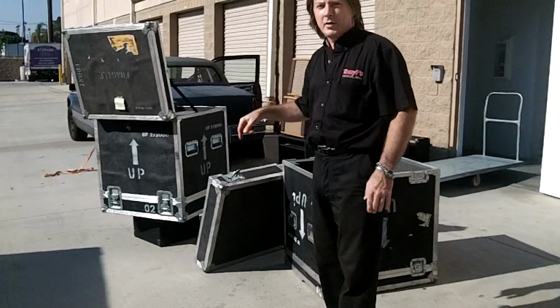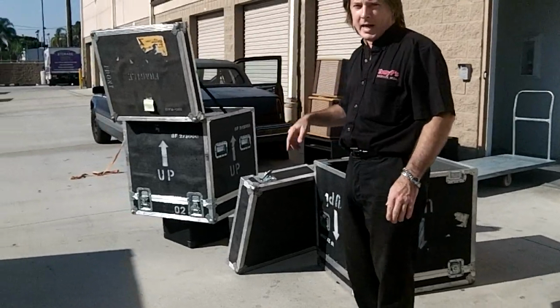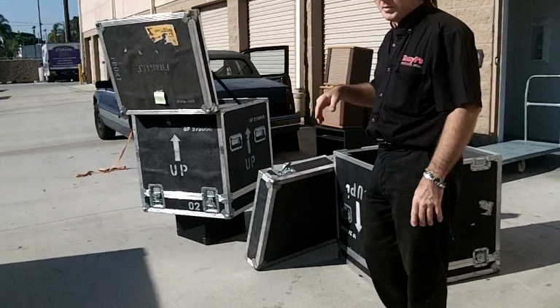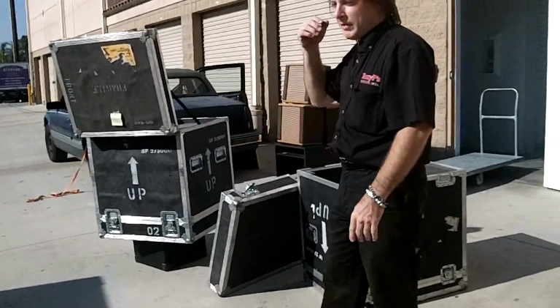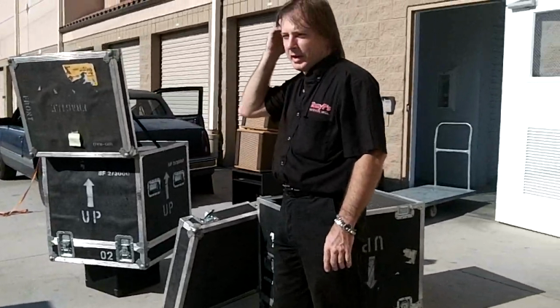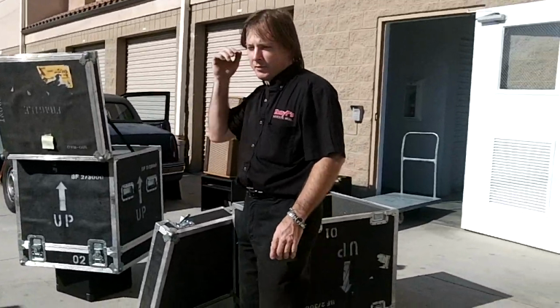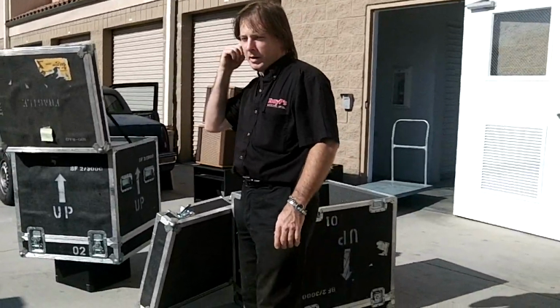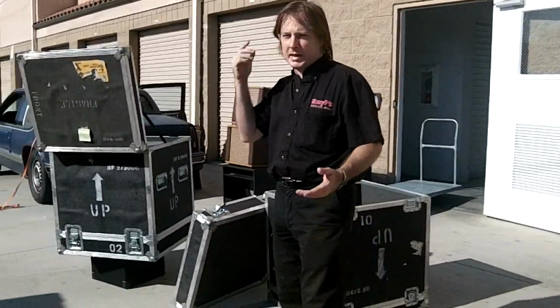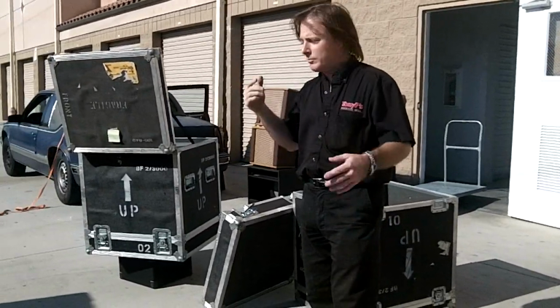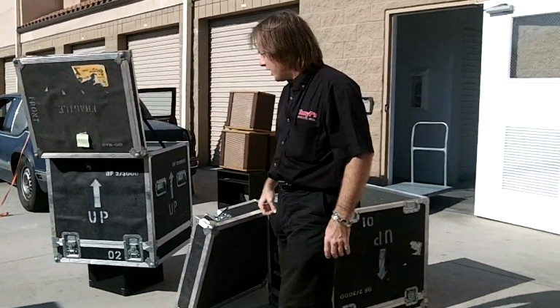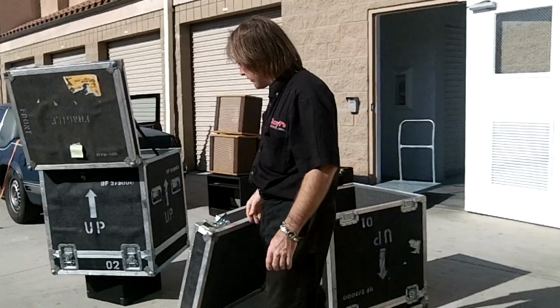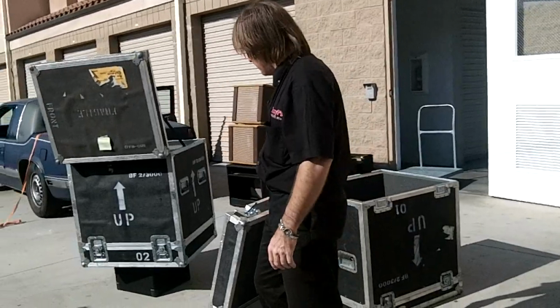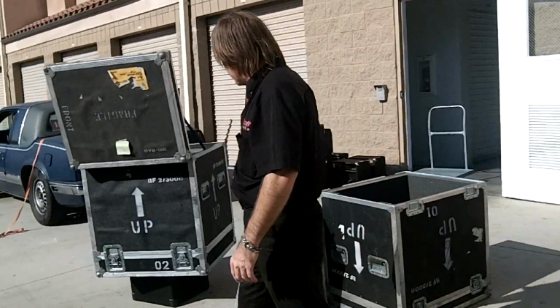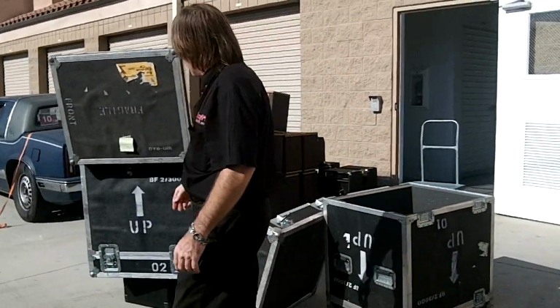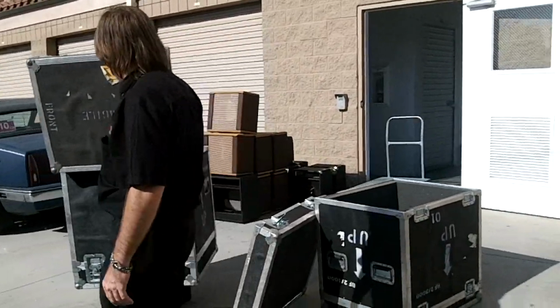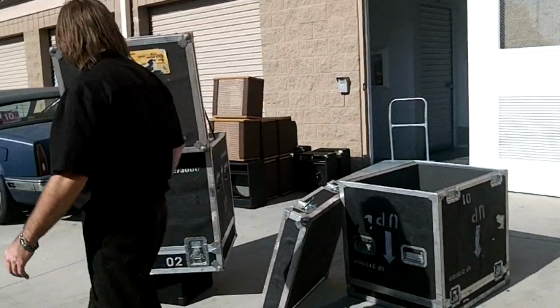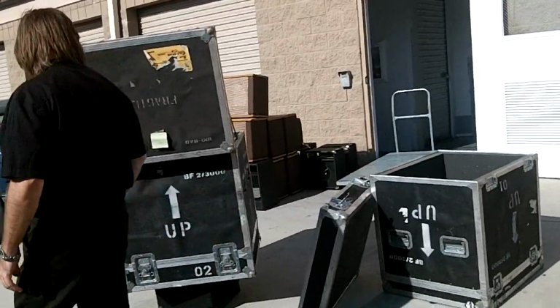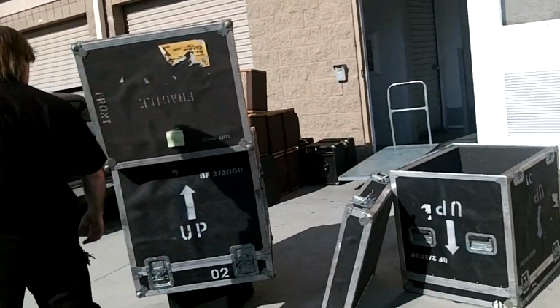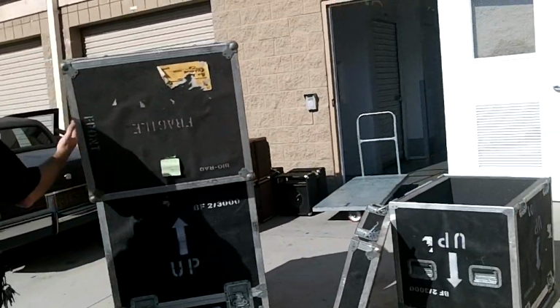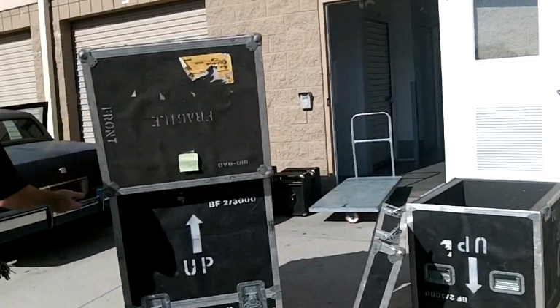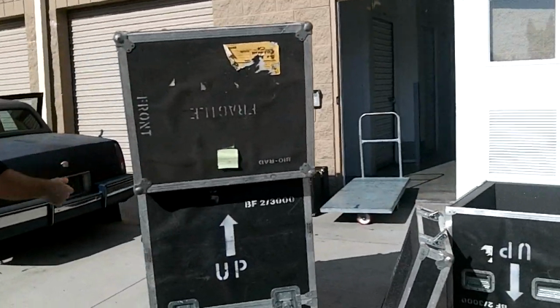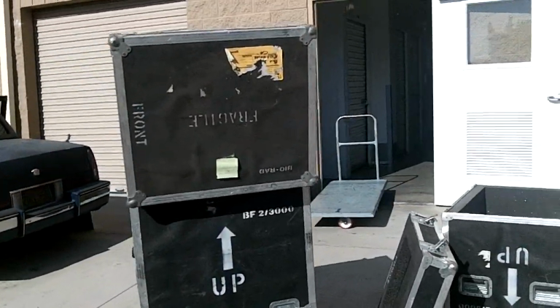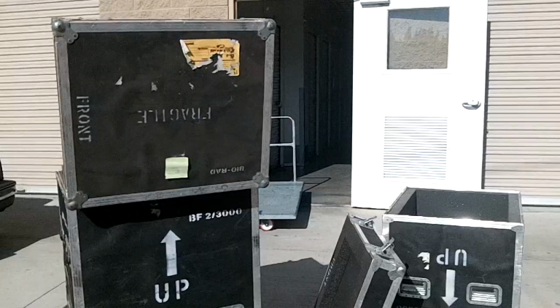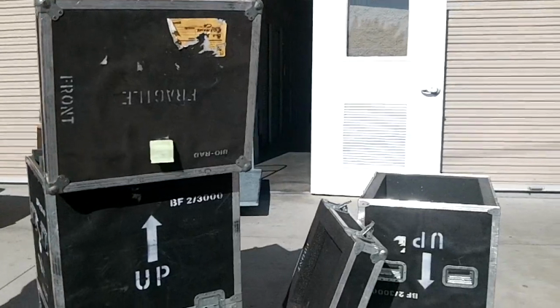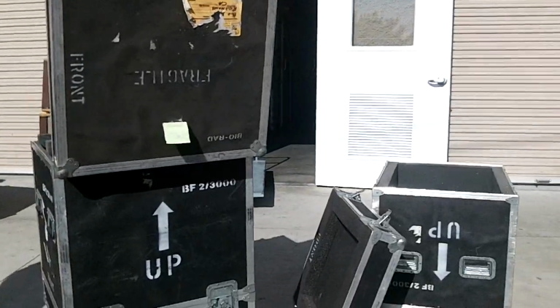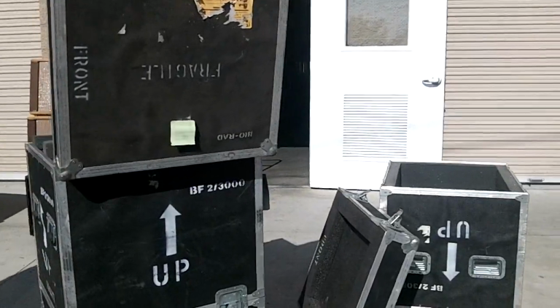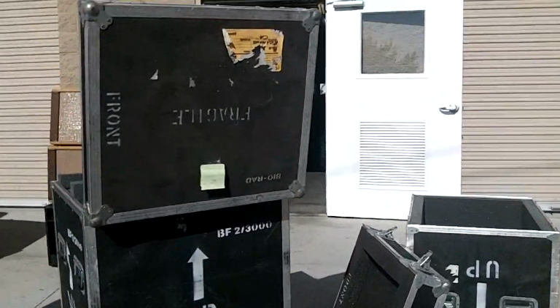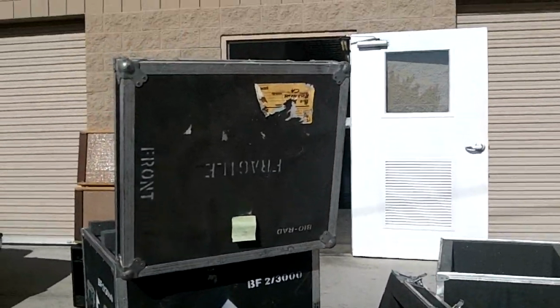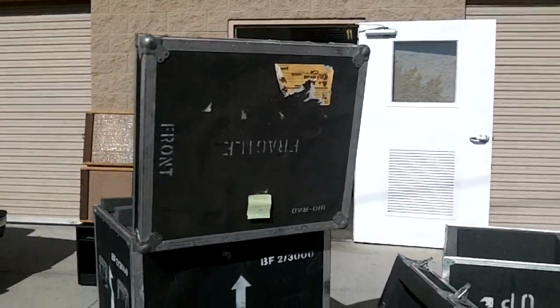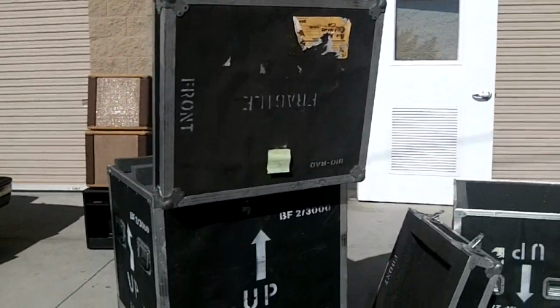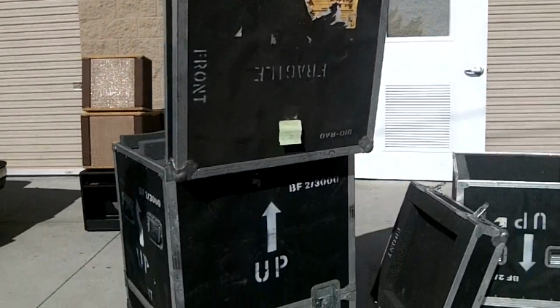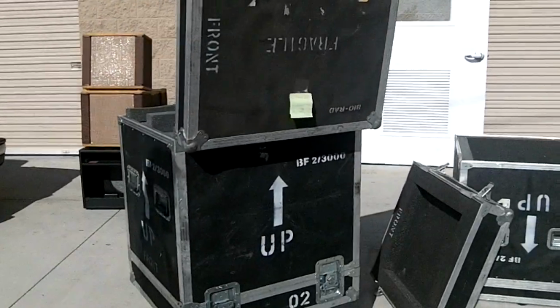They're like Anvil, but they're not Anvil — they're from a Canadian case manufacturer, though I forget the name of it. They say 'fragile' on them, and they say 'BFG 3000' on them as well.